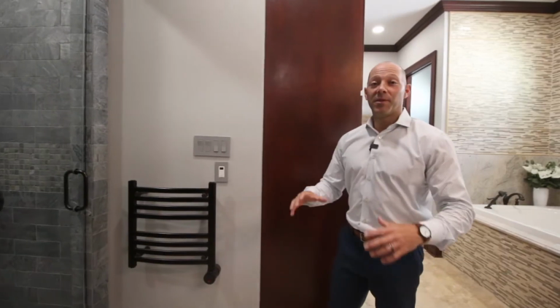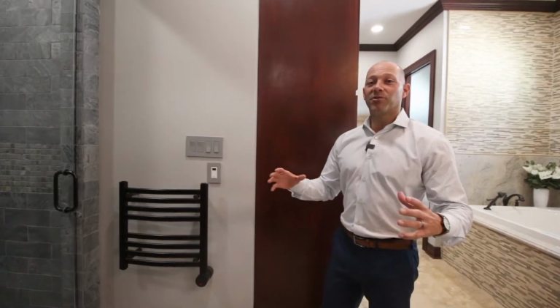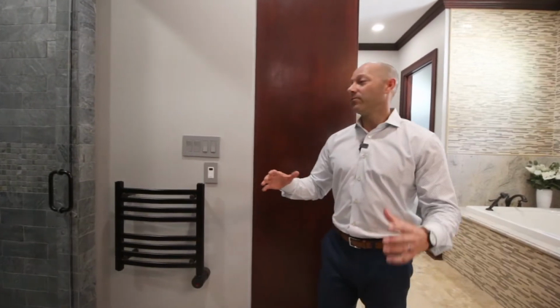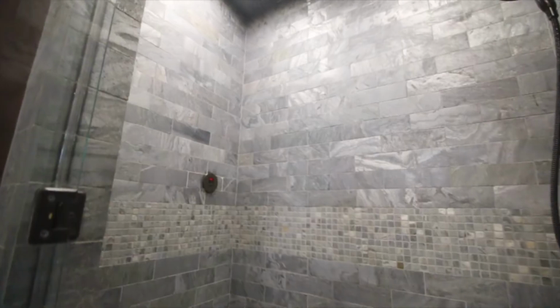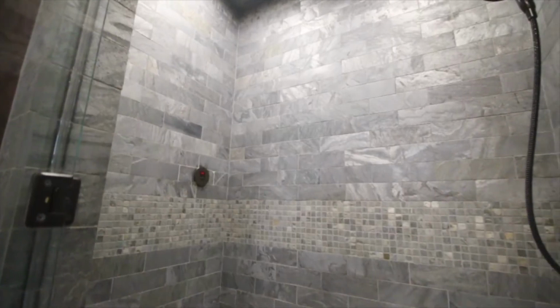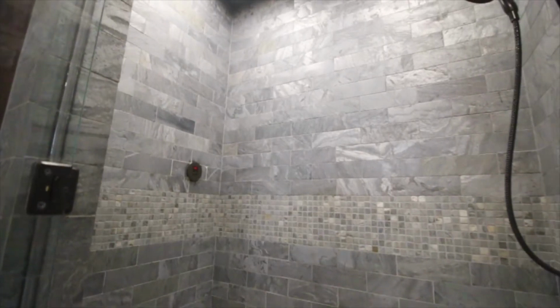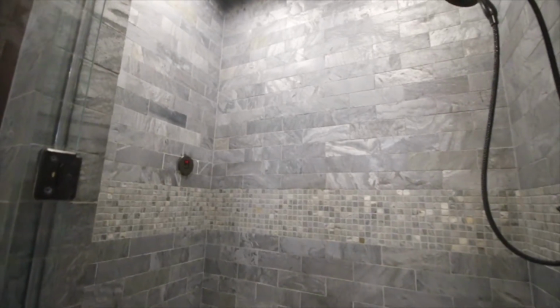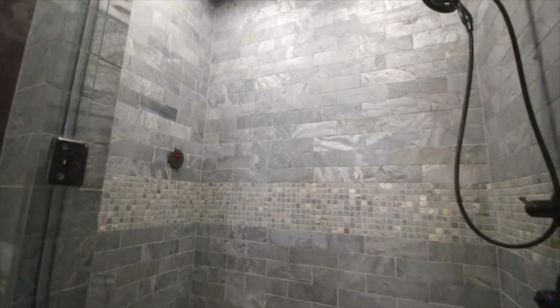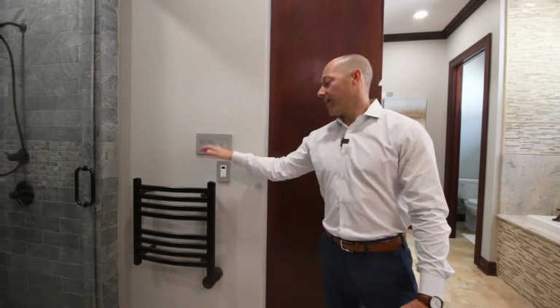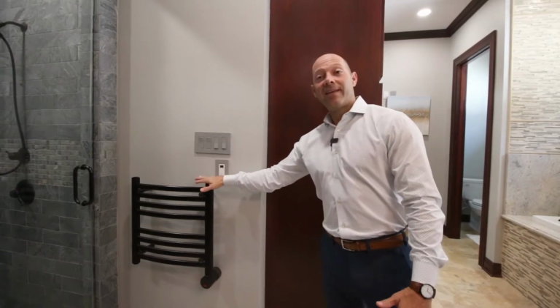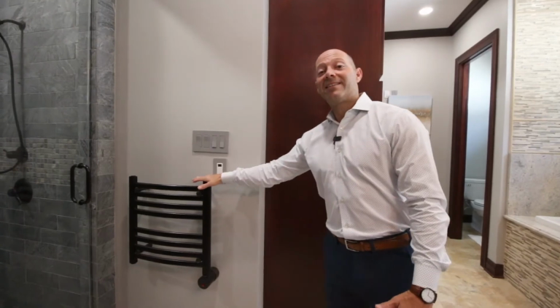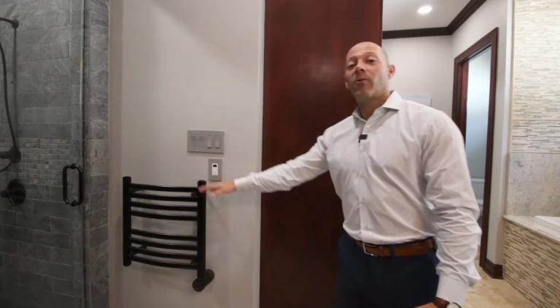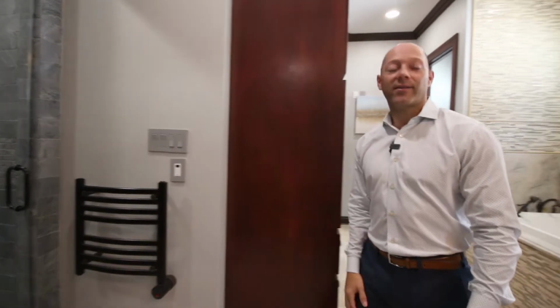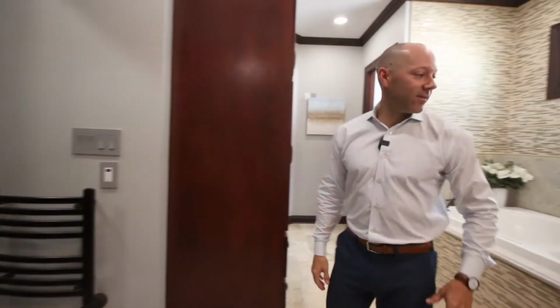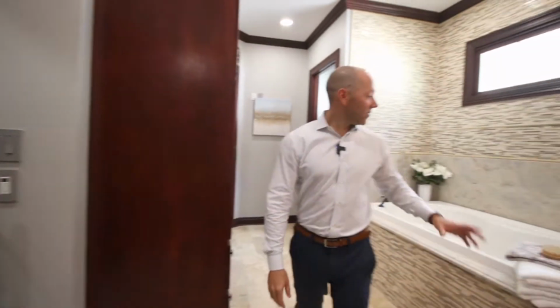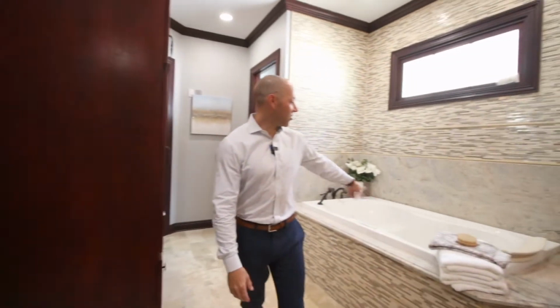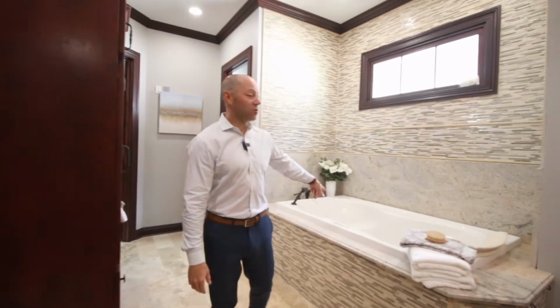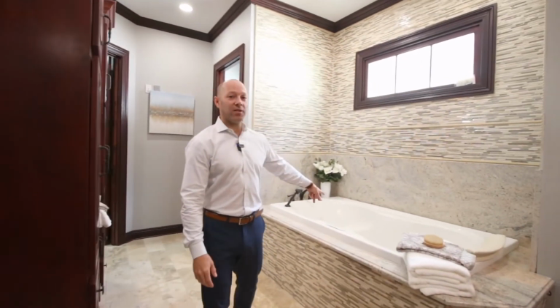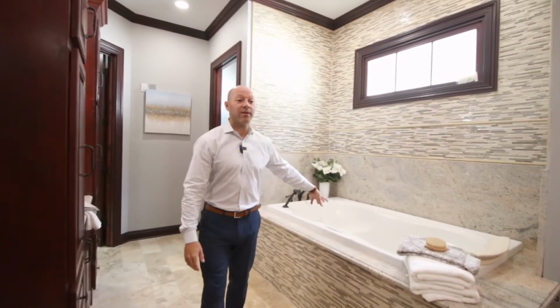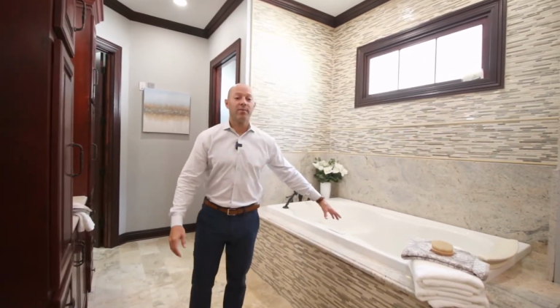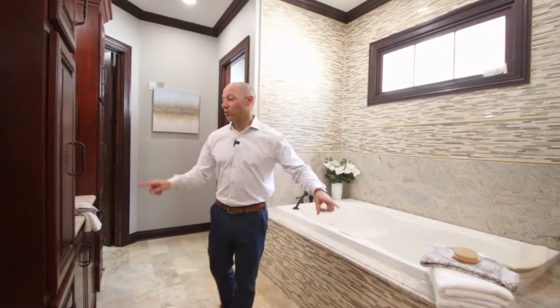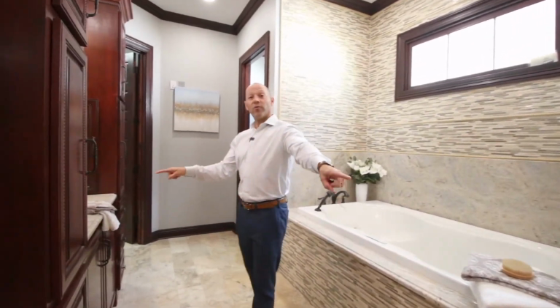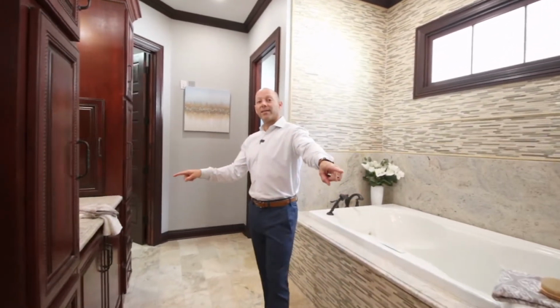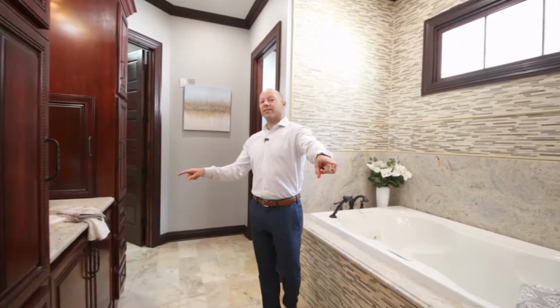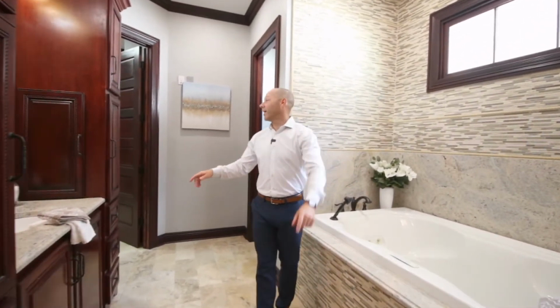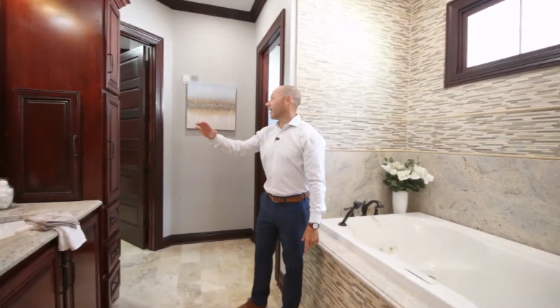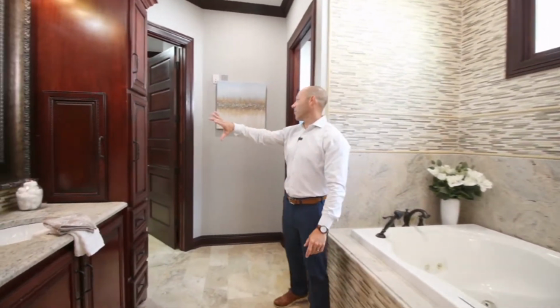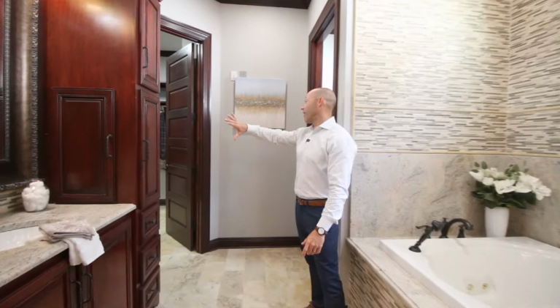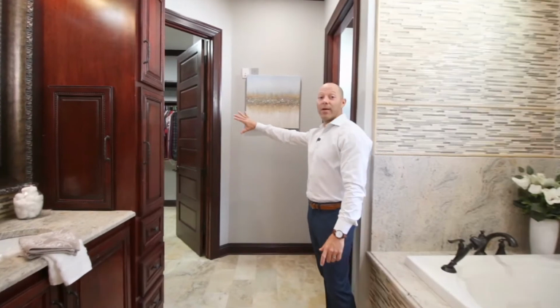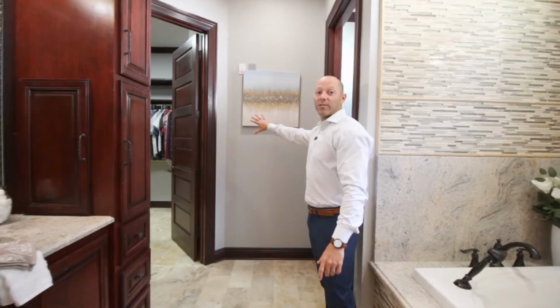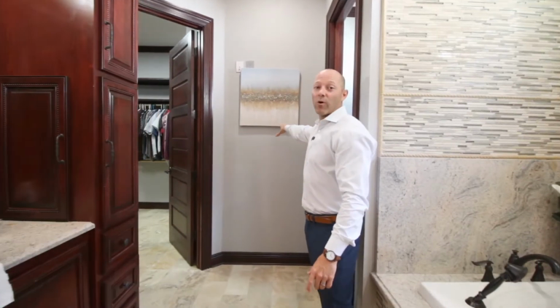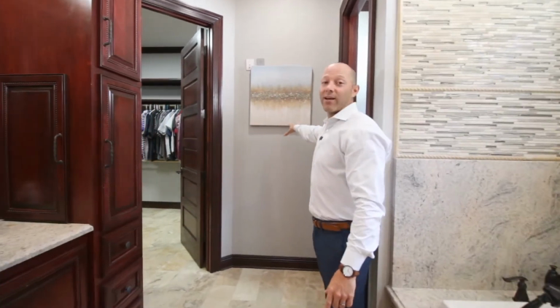In the master suite, we've got a nice tile walk-in shower, heated towel rack, a Jacuzzi soaking tub, dual vanities, and a very spacious walk-in closet.